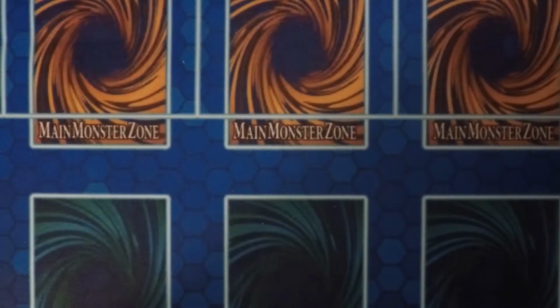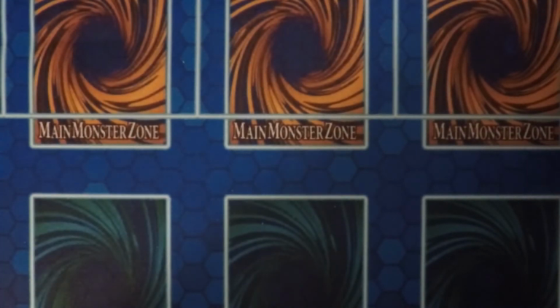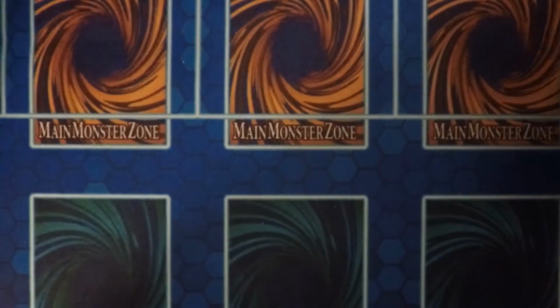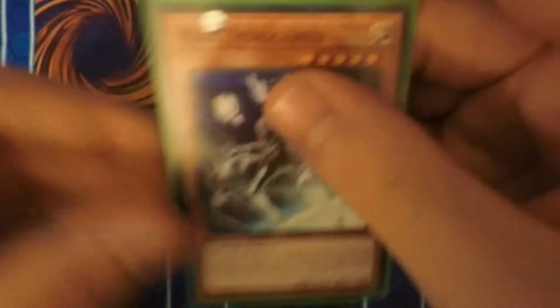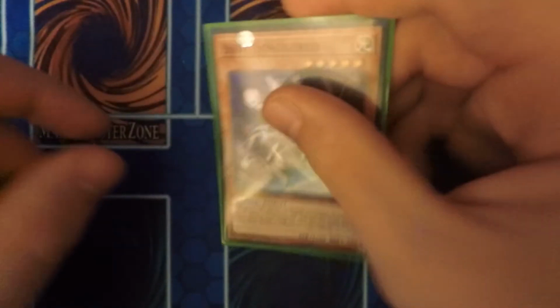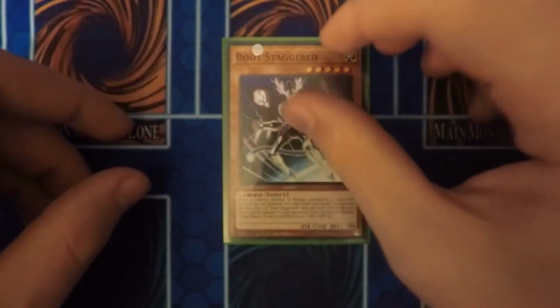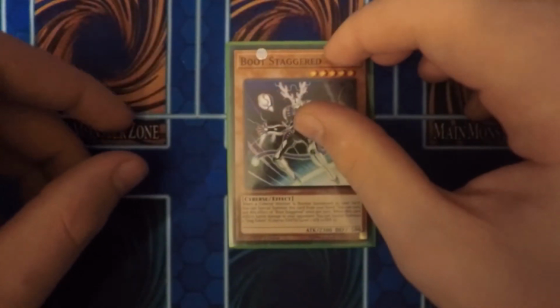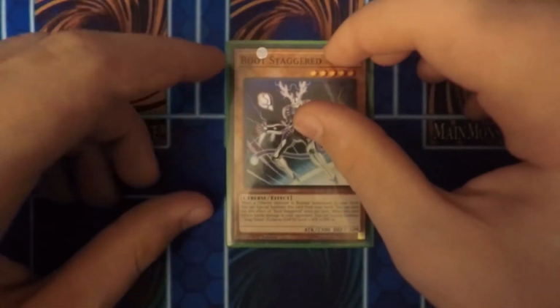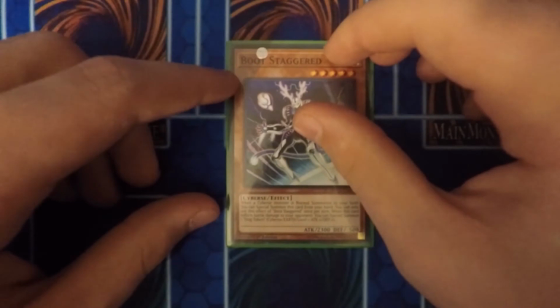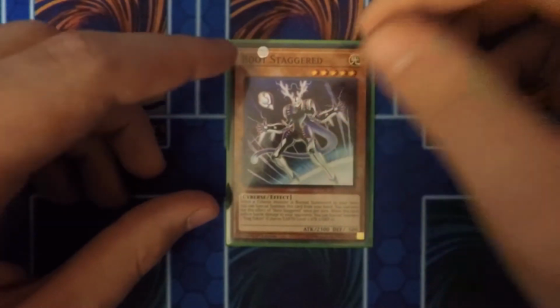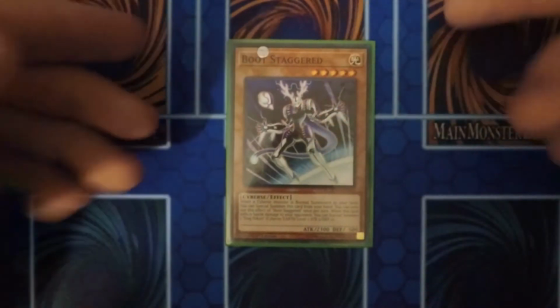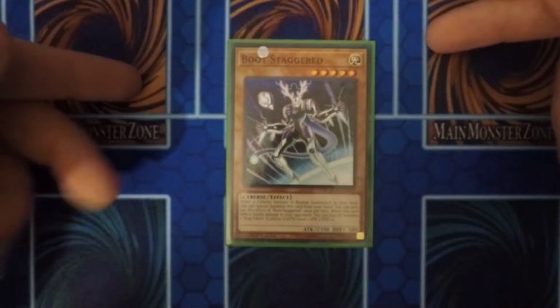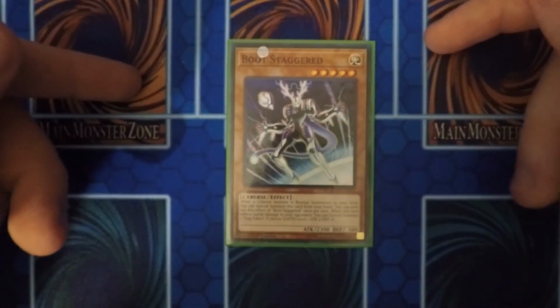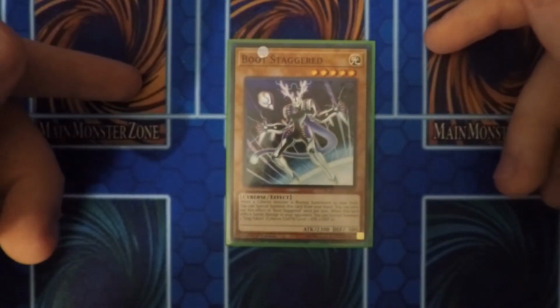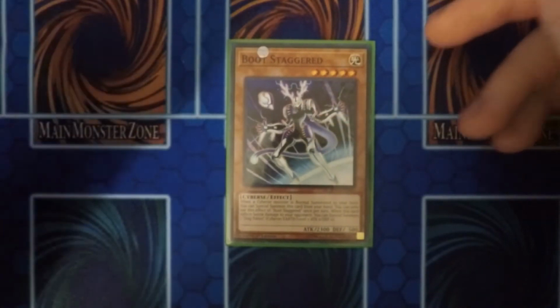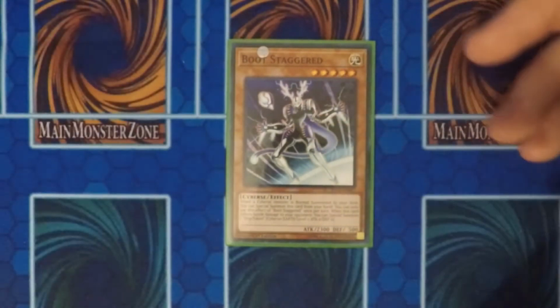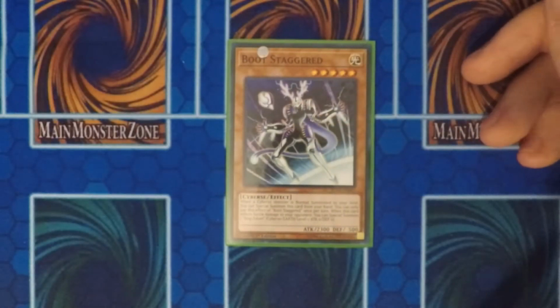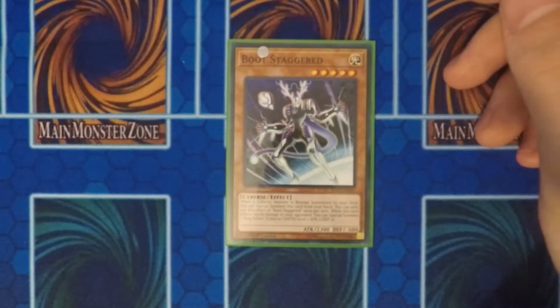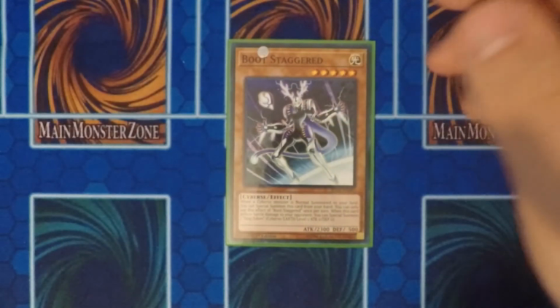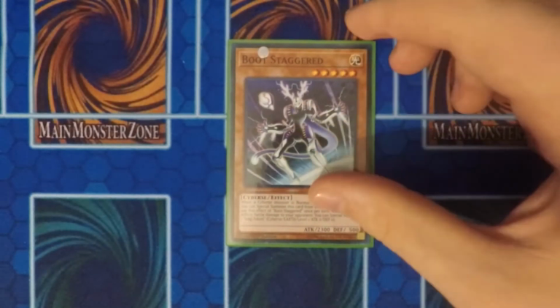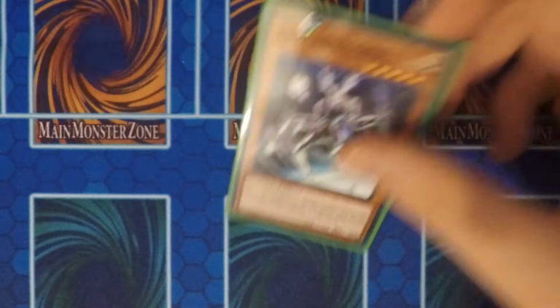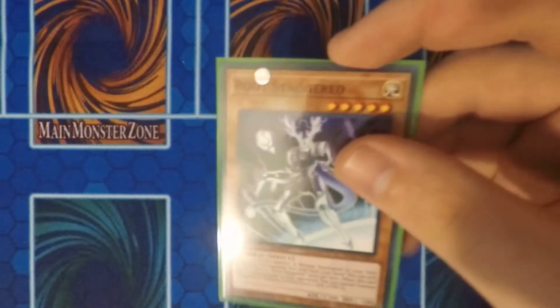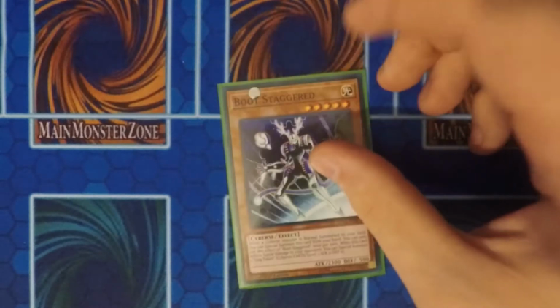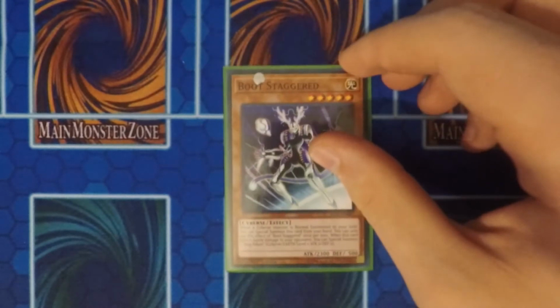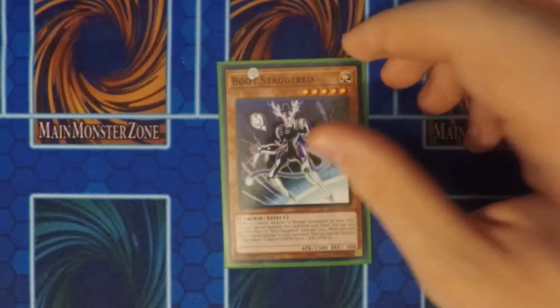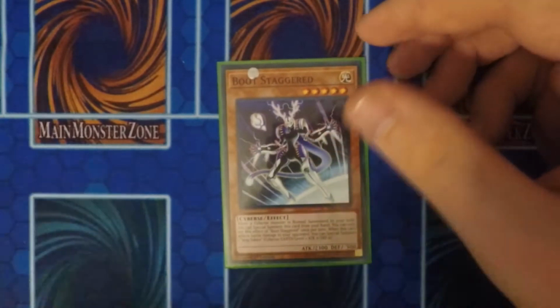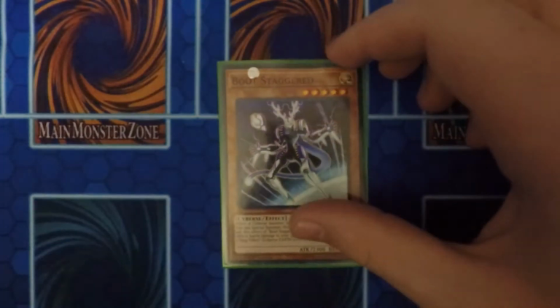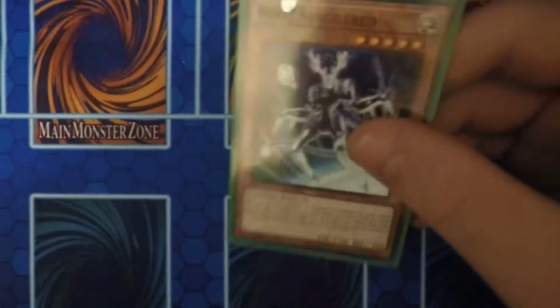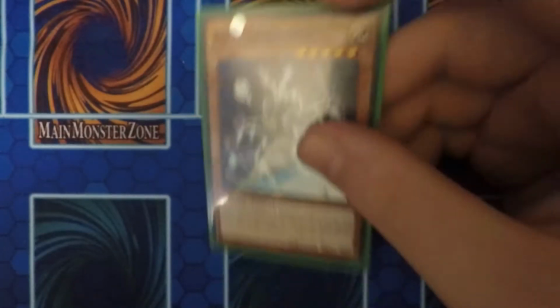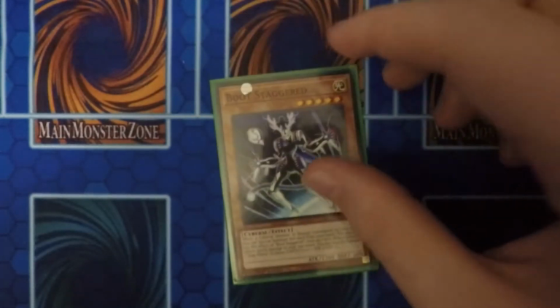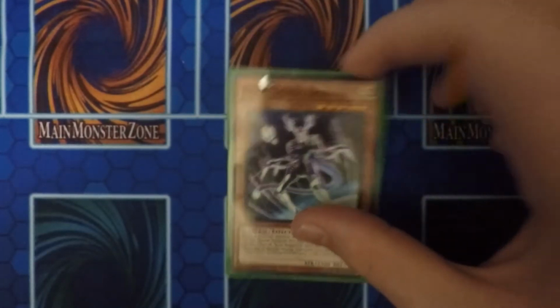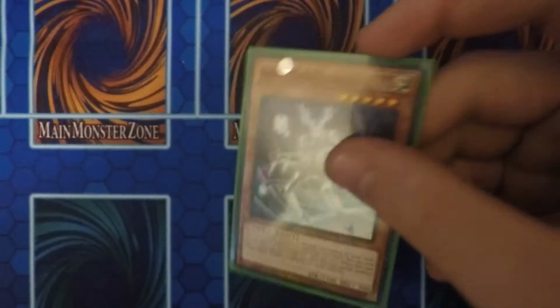I also run one Gouki Guts. You gain tokens if this card can inflict battle damage, and you can special summon this card when you normal summon. So again, it gives you more summoning power.